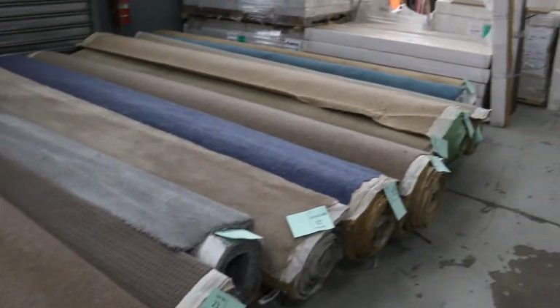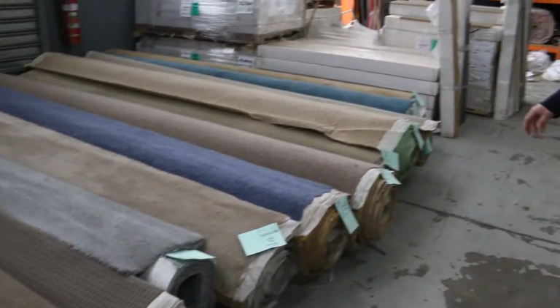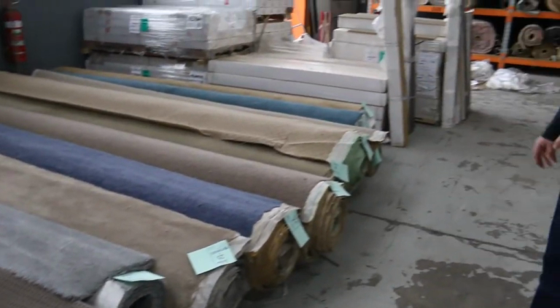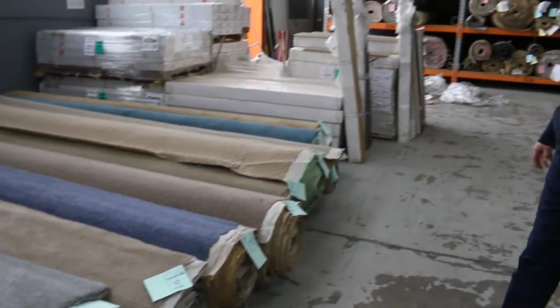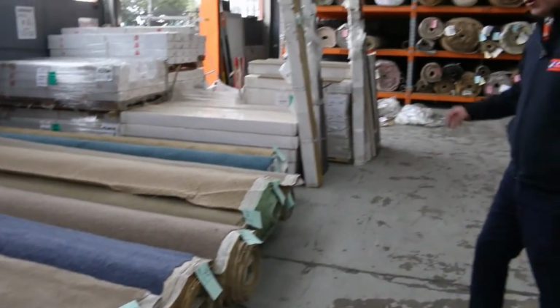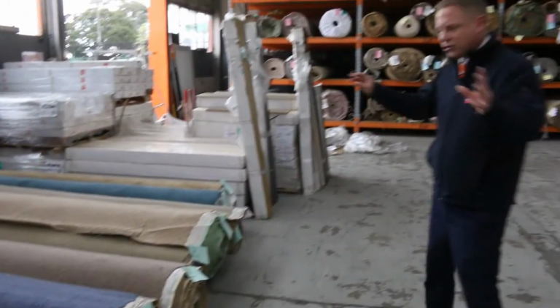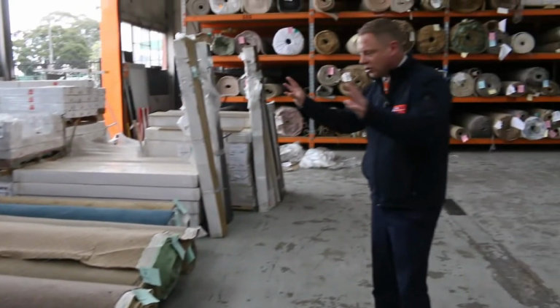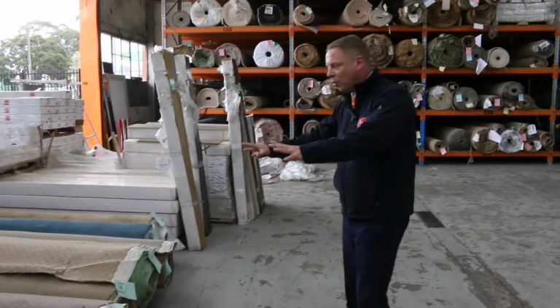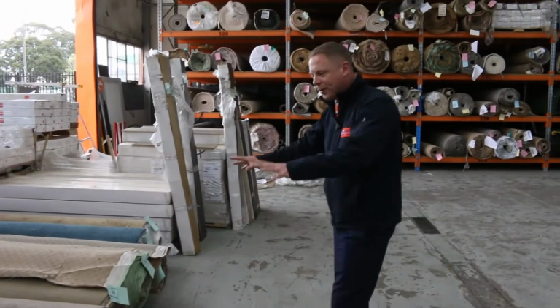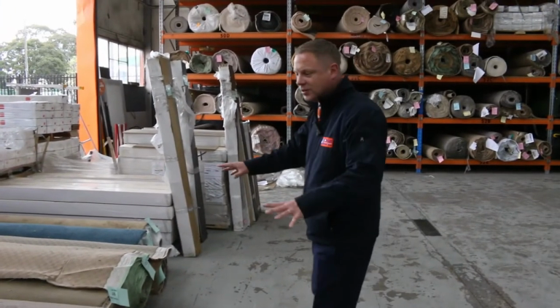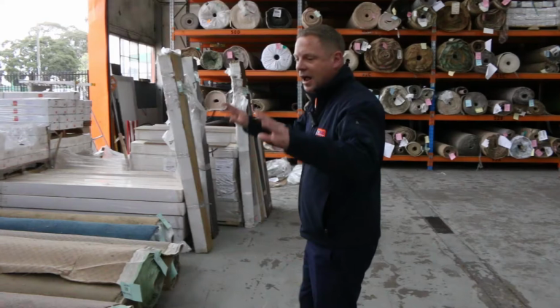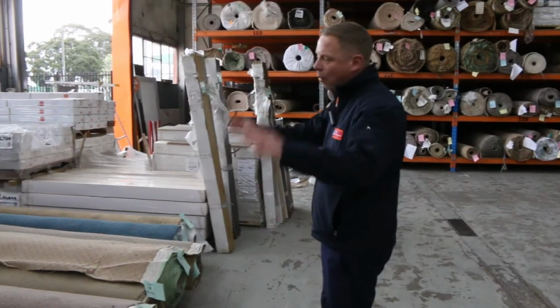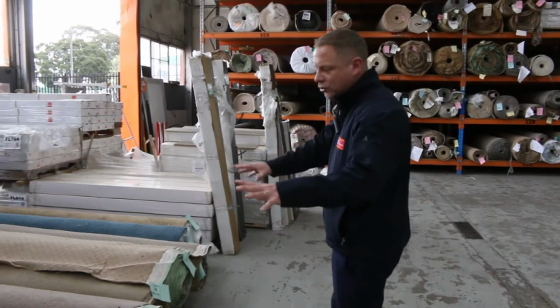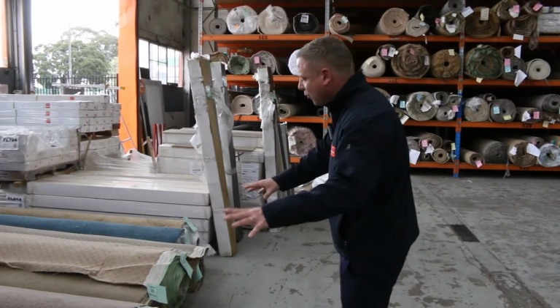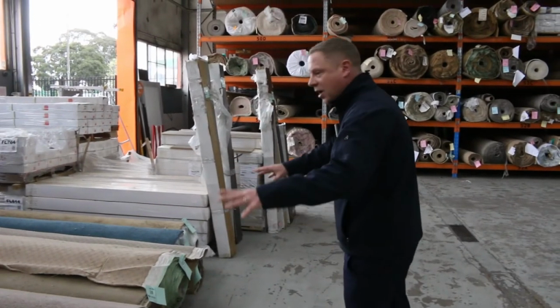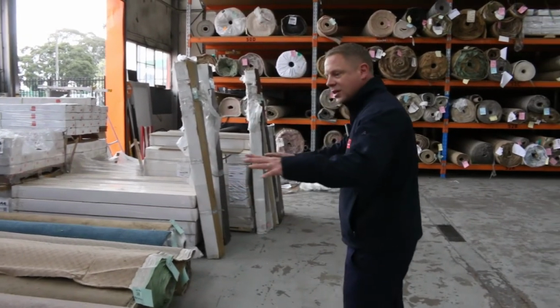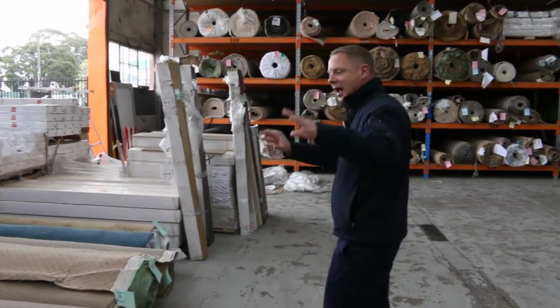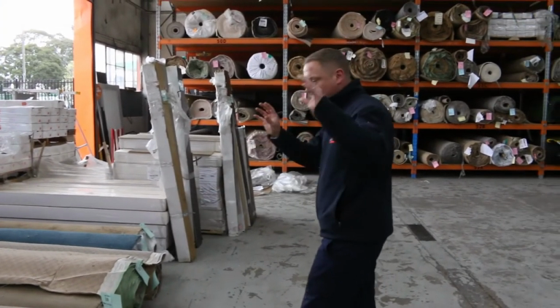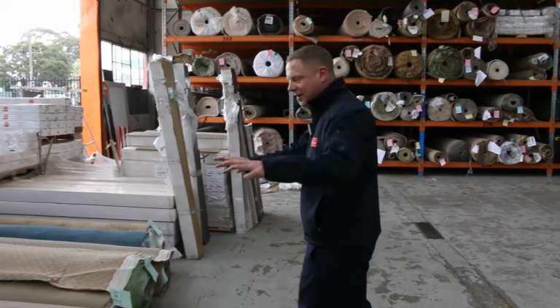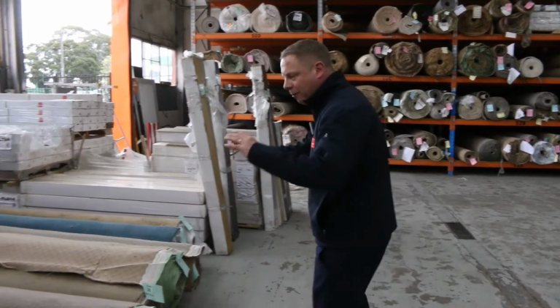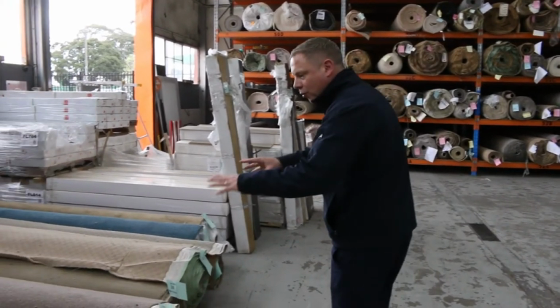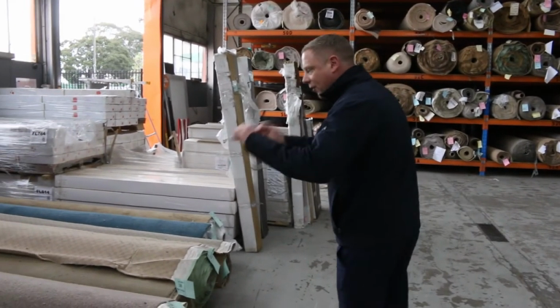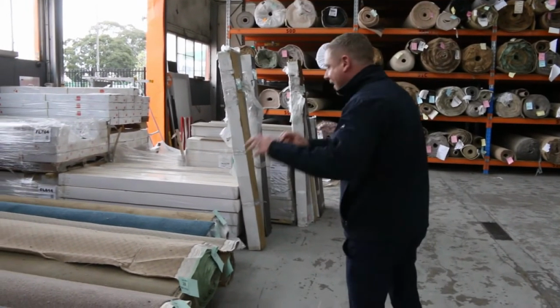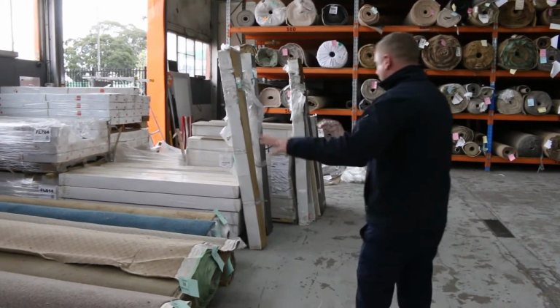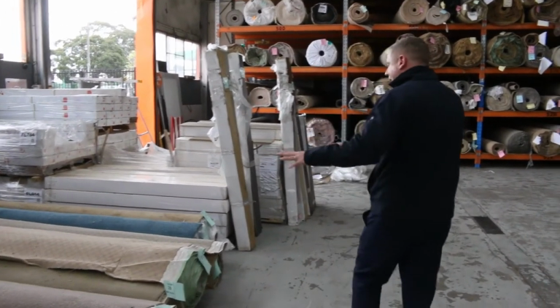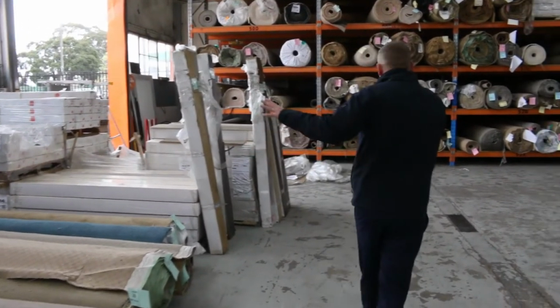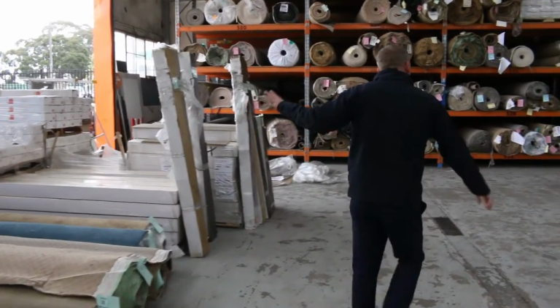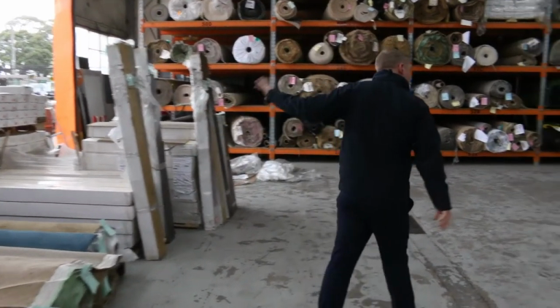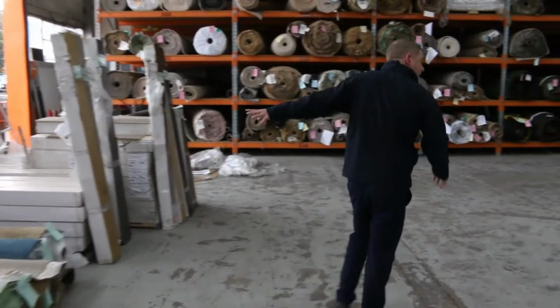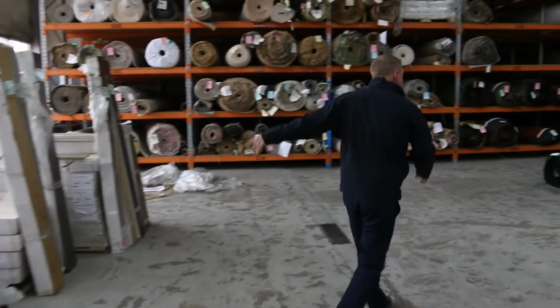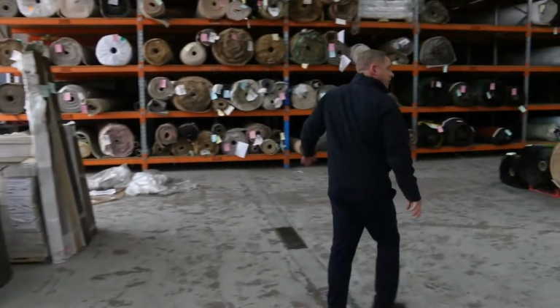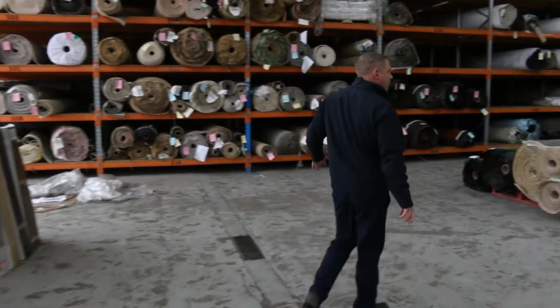Probably about the first 30 or so lots are smaller pieces, with one or two room sizes. We've got plenty there — we've got the blues, we've got the greys, we've got the browns in all the different styles.